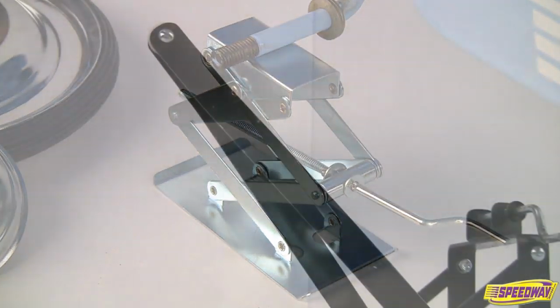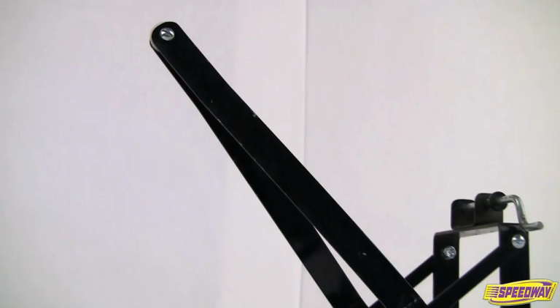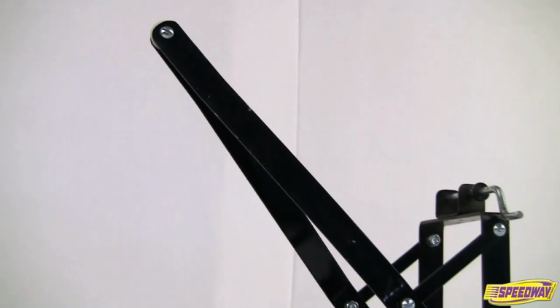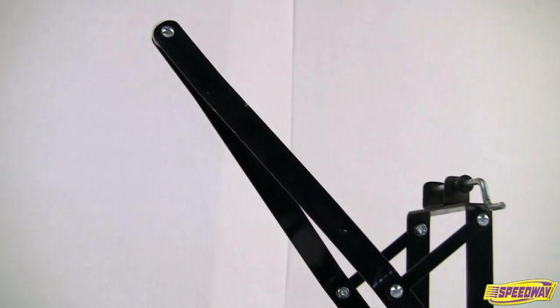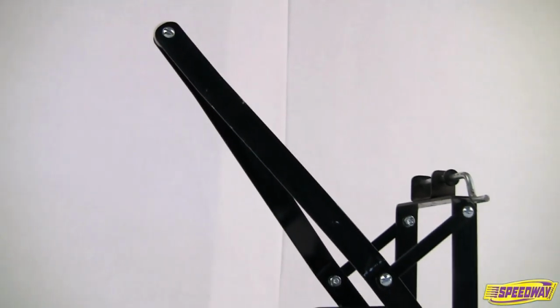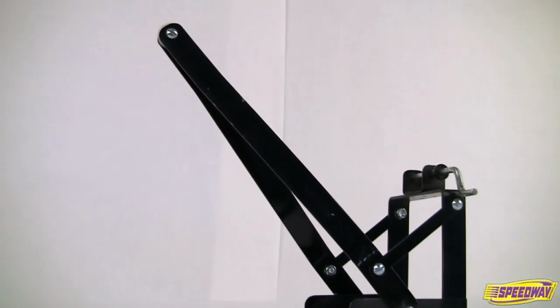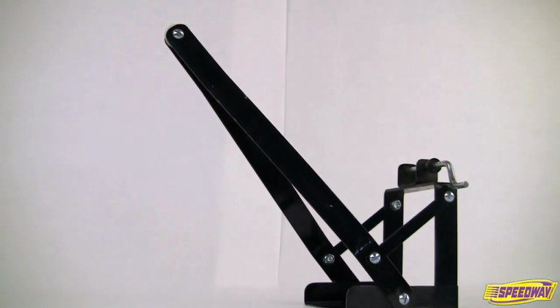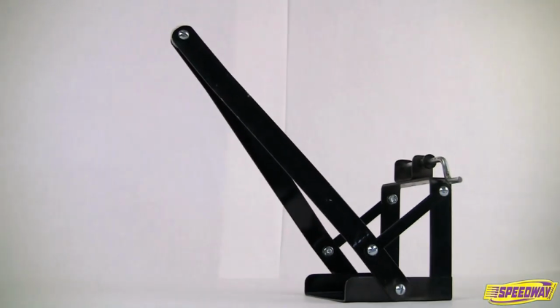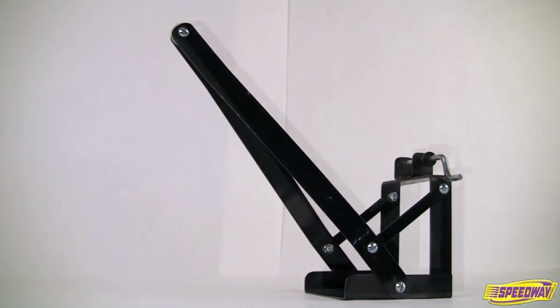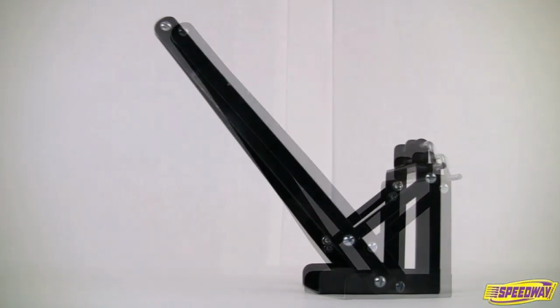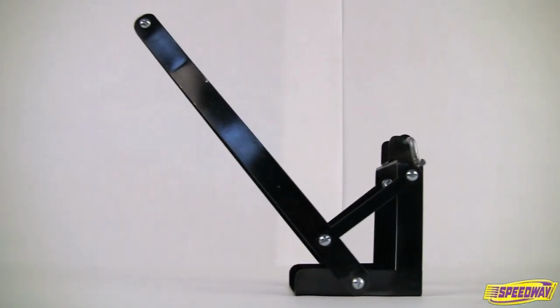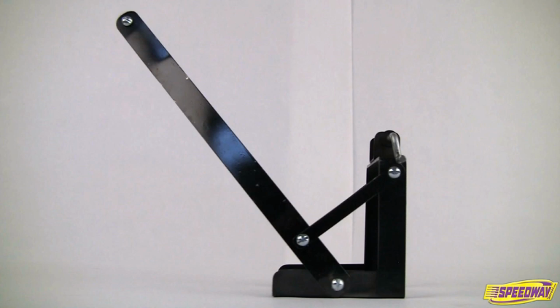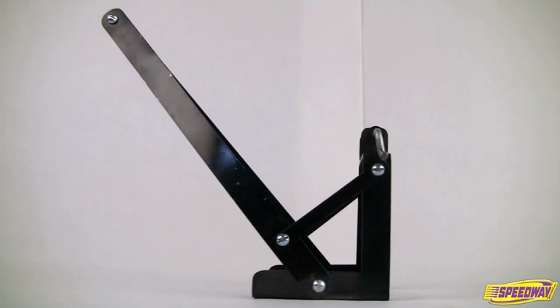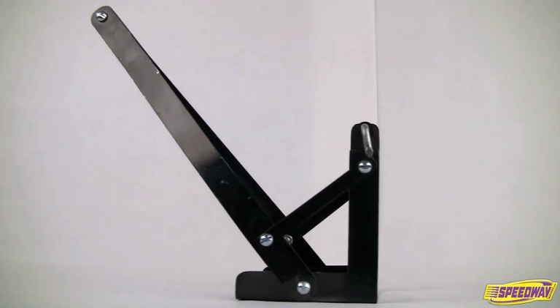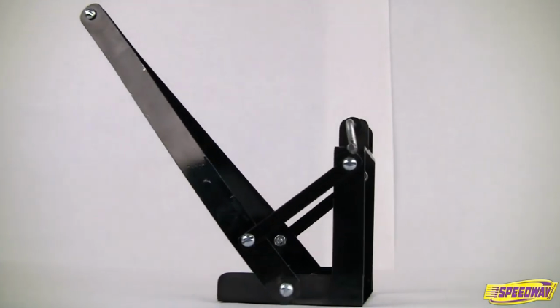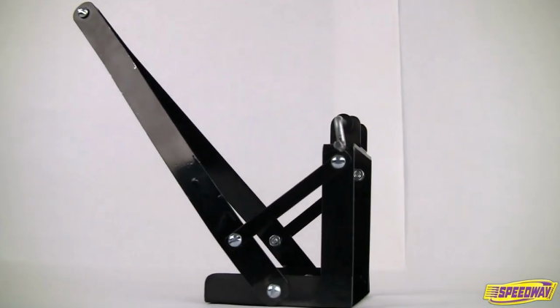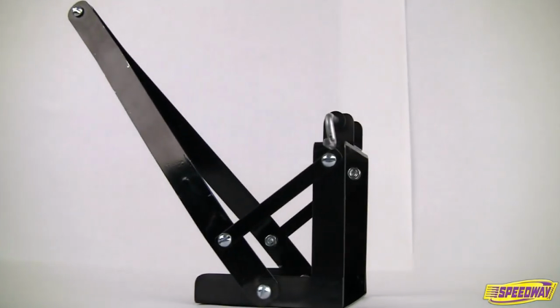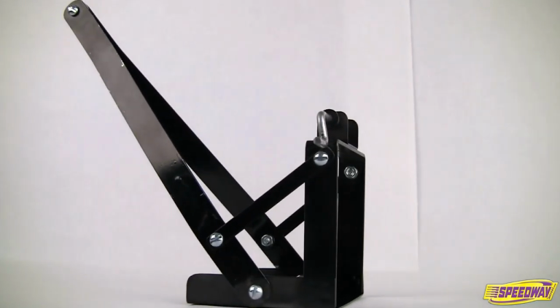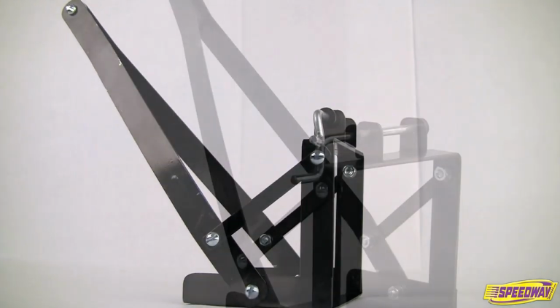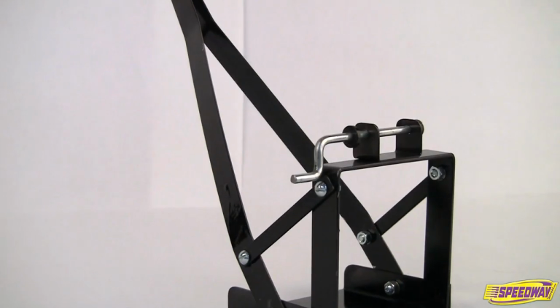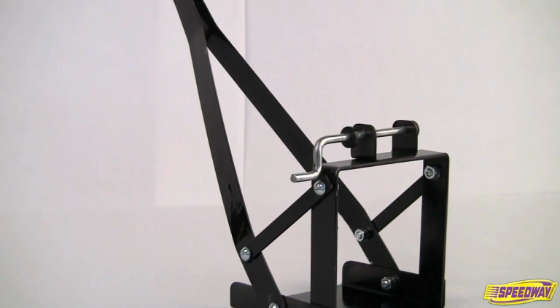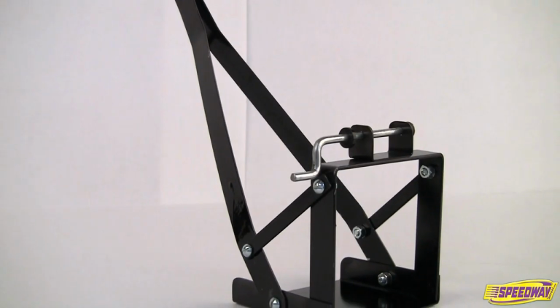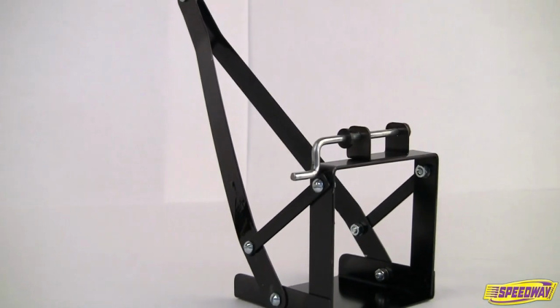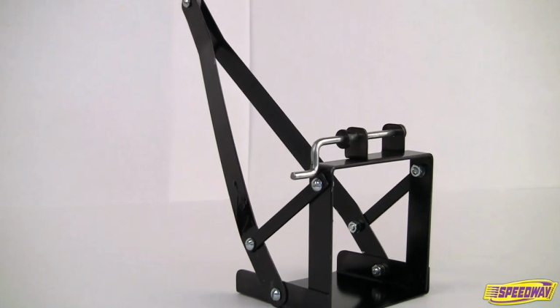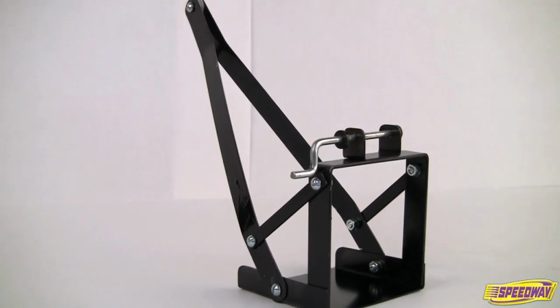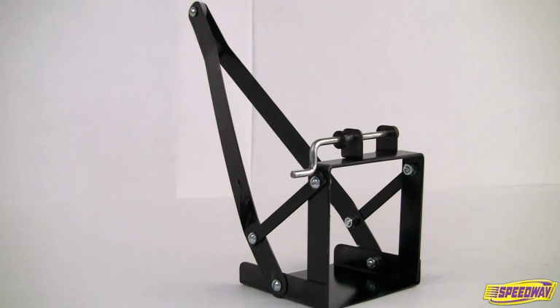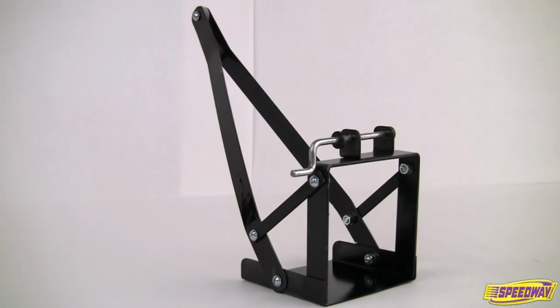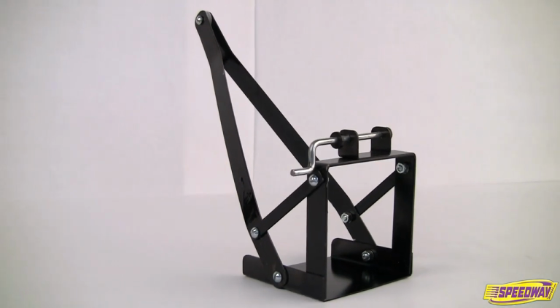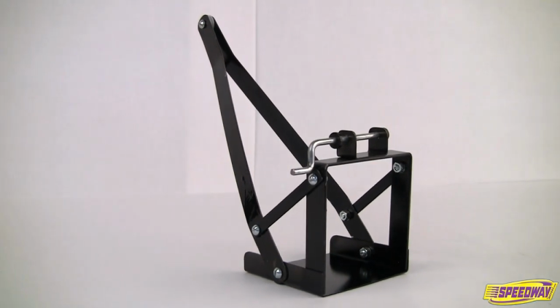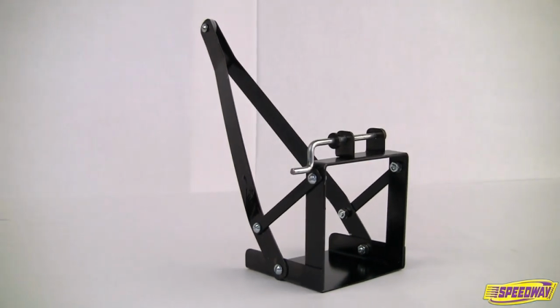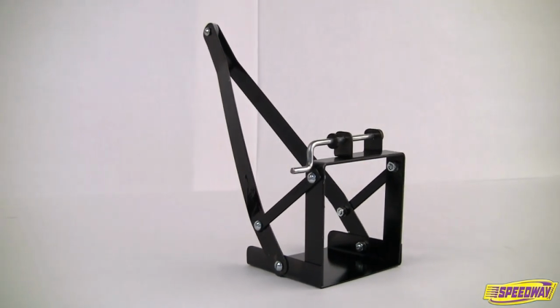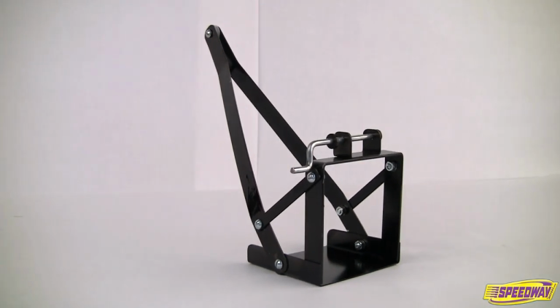Neighbor got your driveway blocked again? Tow him out of there with the Wrecker Boom. The Universal Fit Wrecker Boom is an easy bolt-on accessory available in plain or chrome and turns any extended pedal car into a tow wrecker.